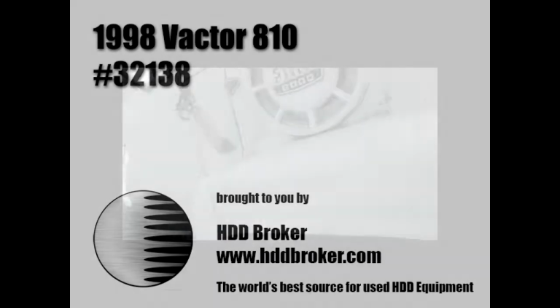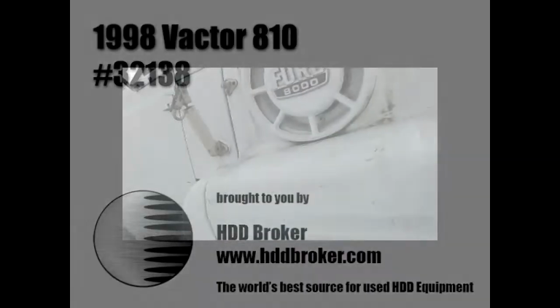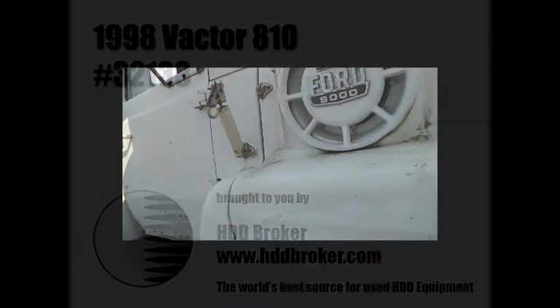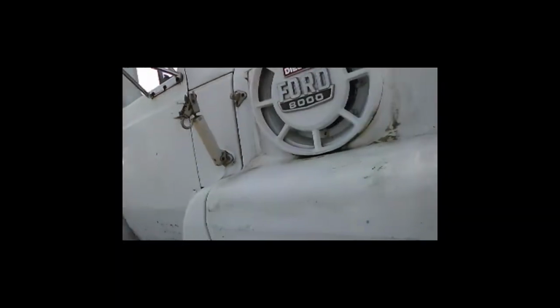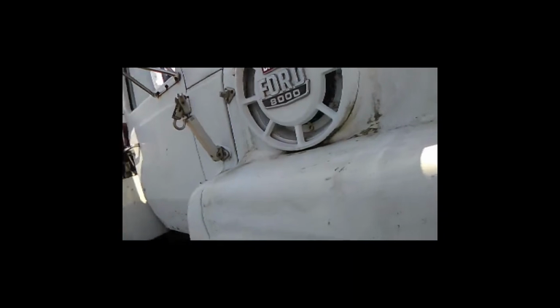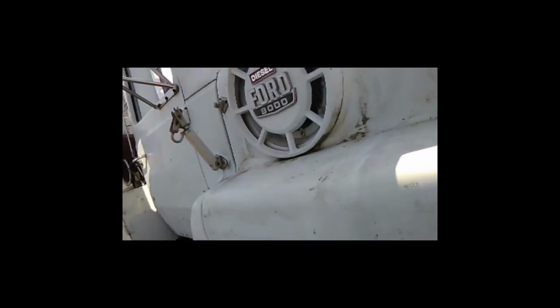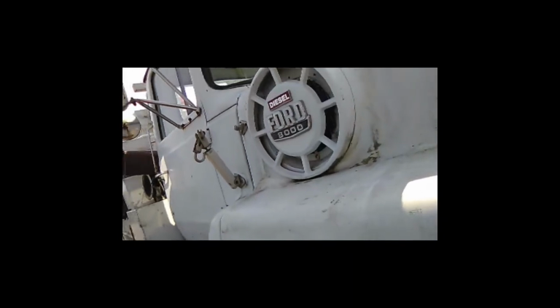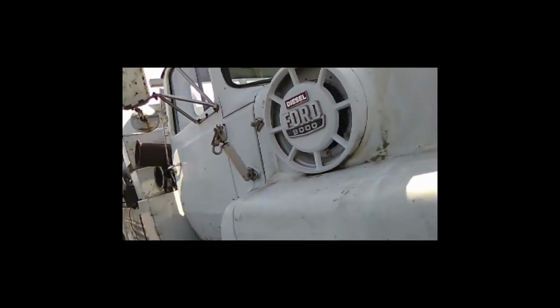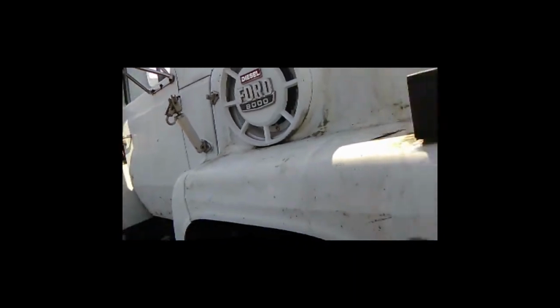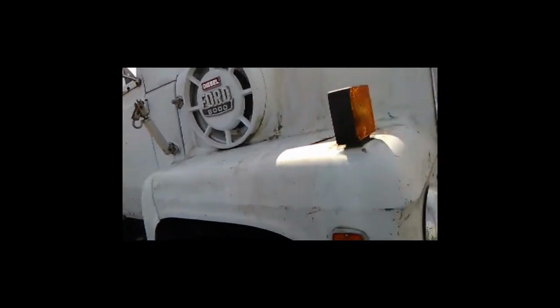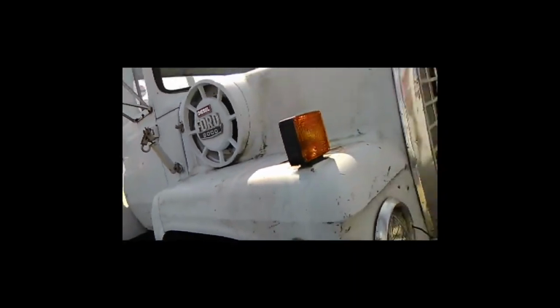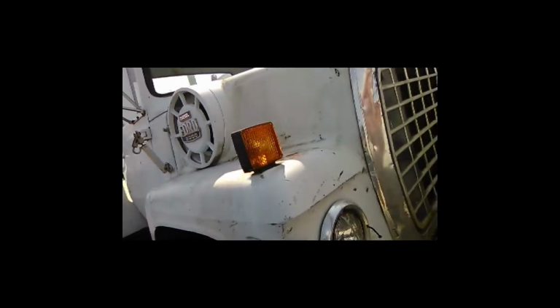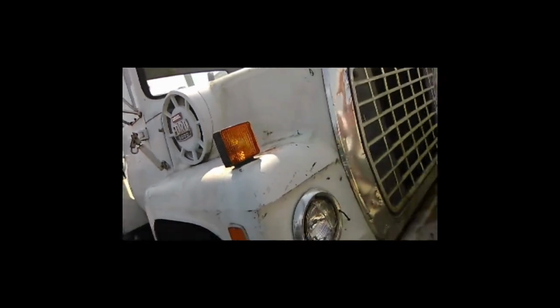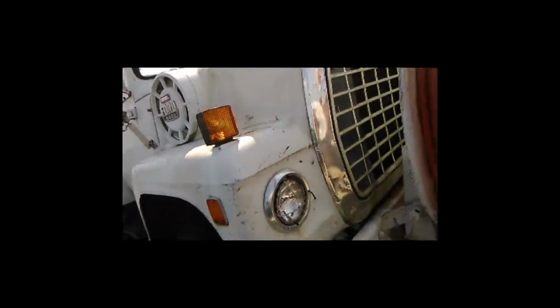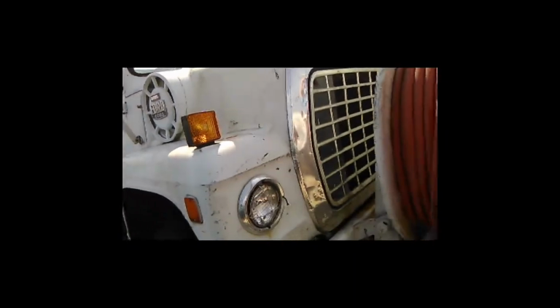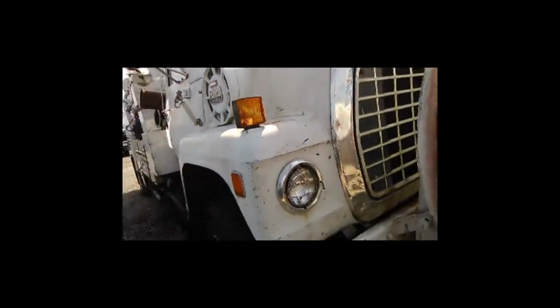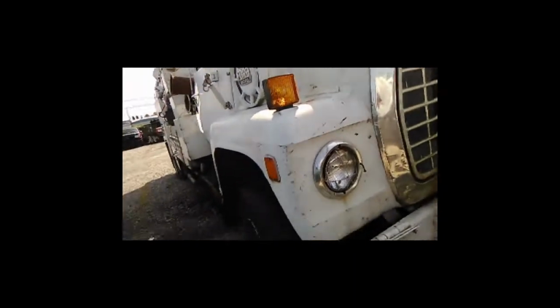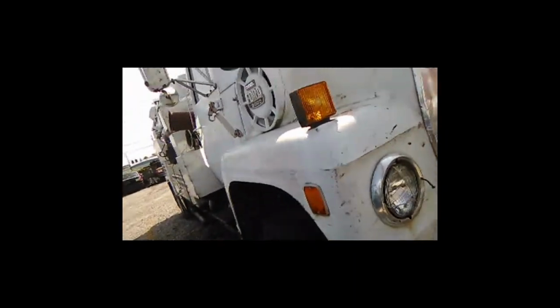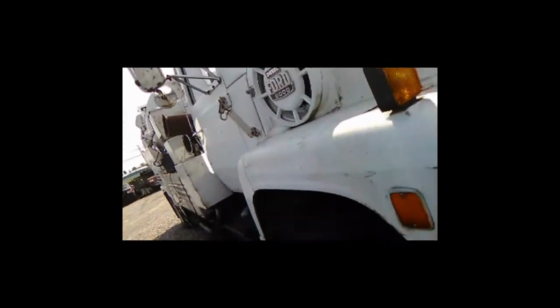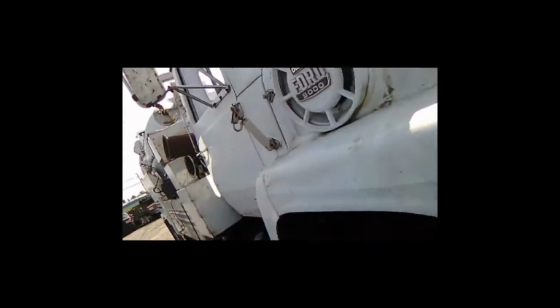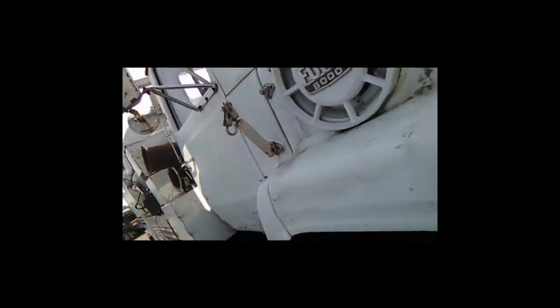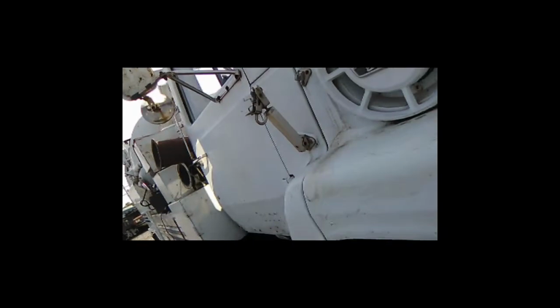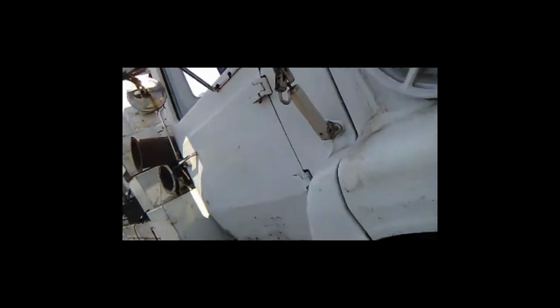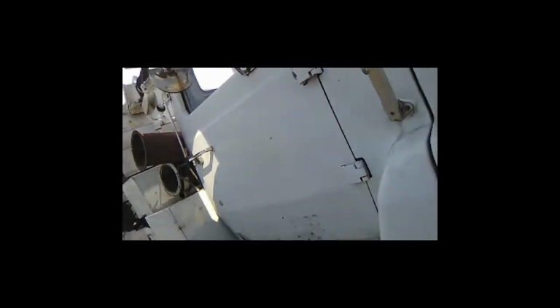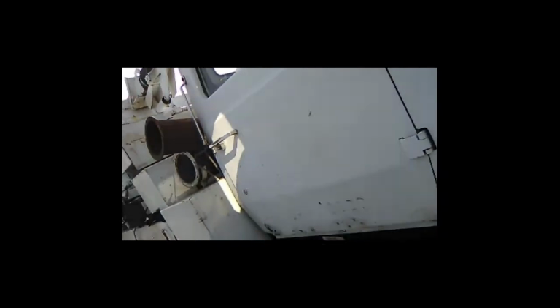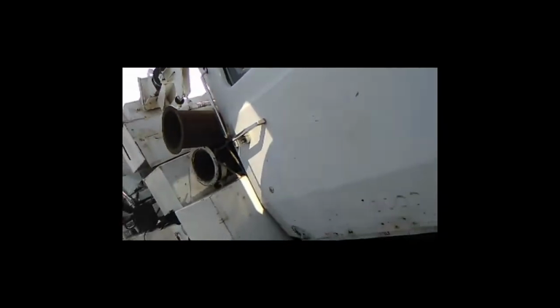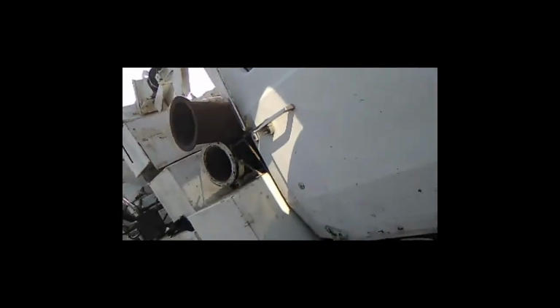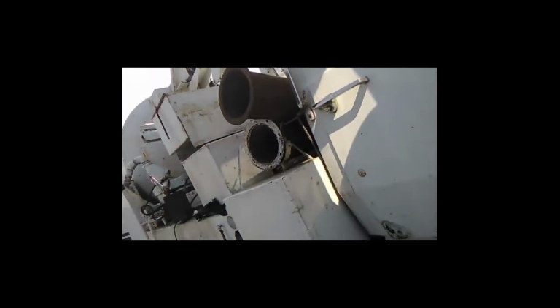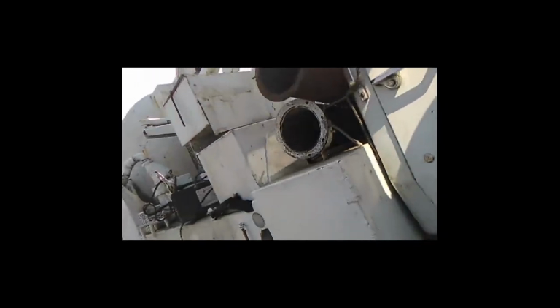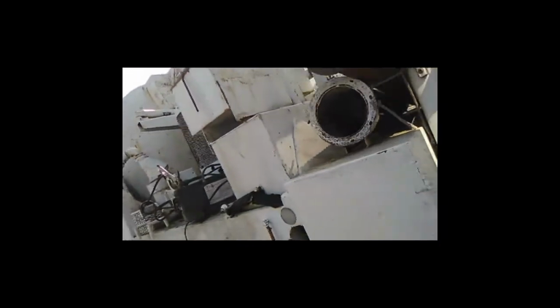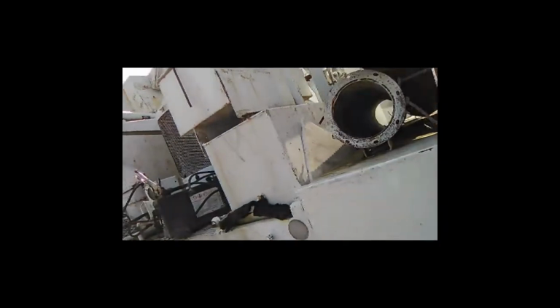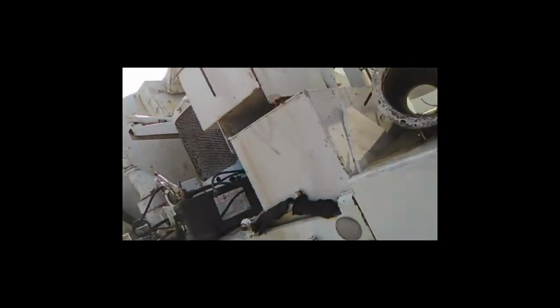Ford 8000 diesel — it's a decent running truck. You can see I got it going here. Here's my battery connections.